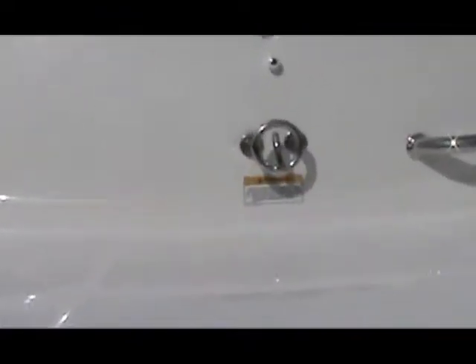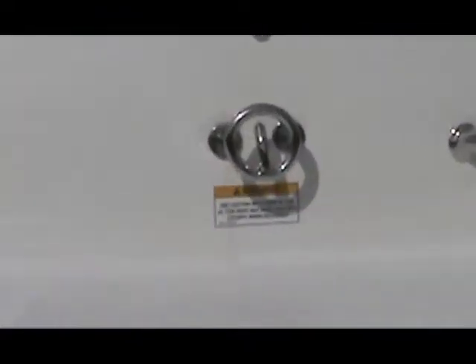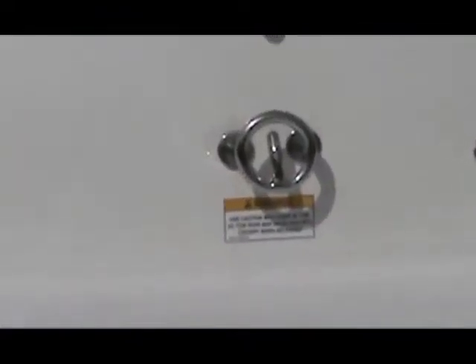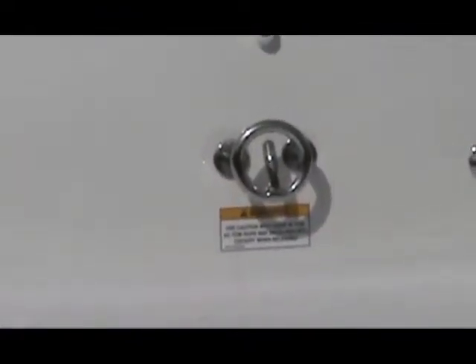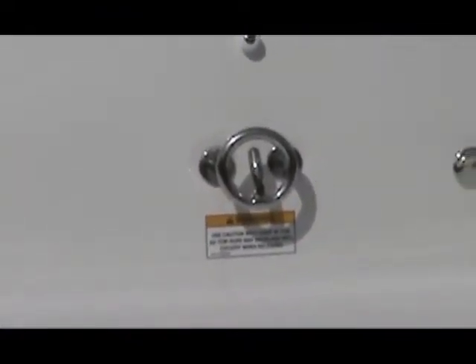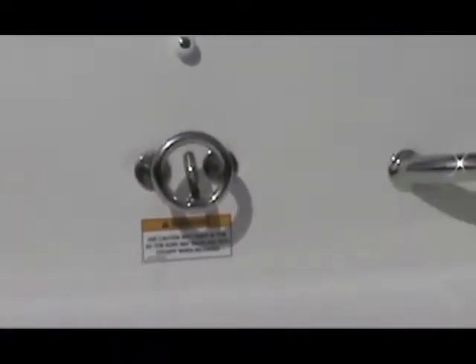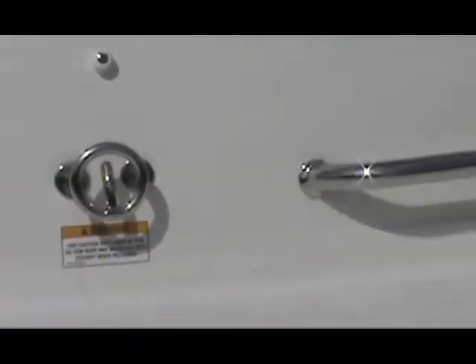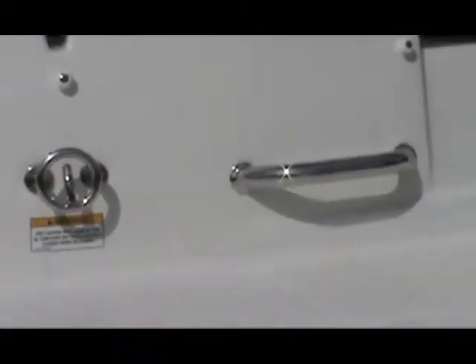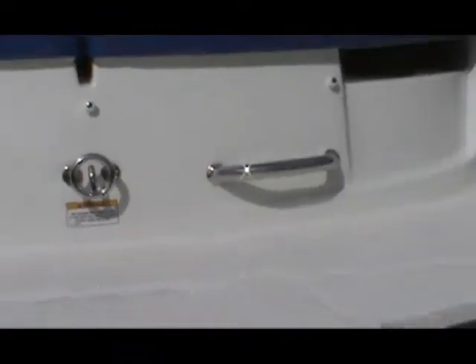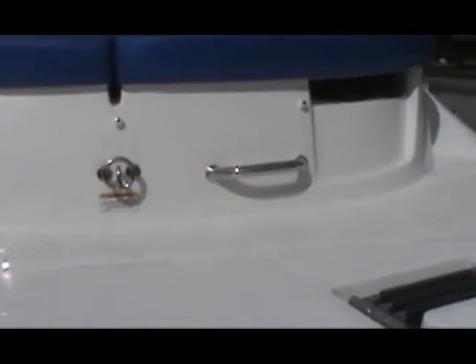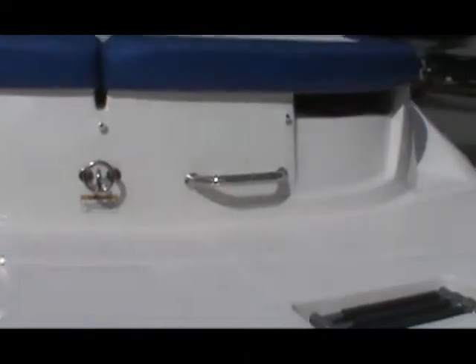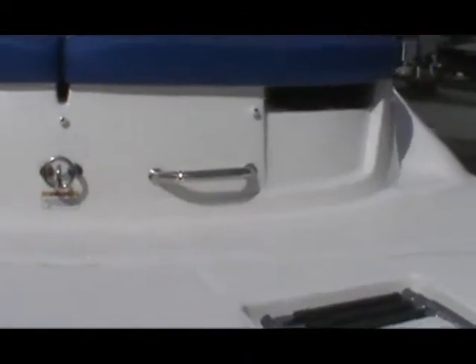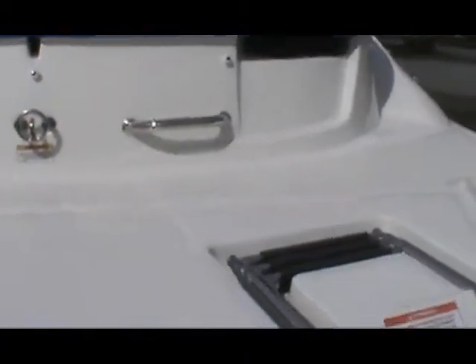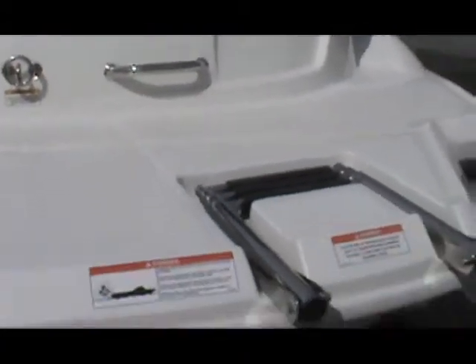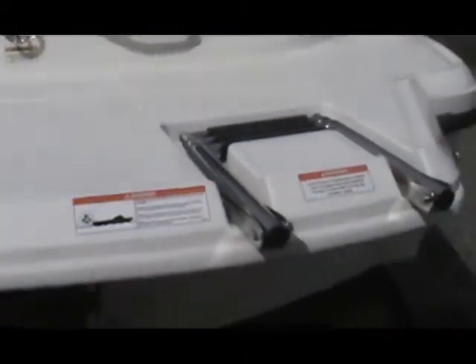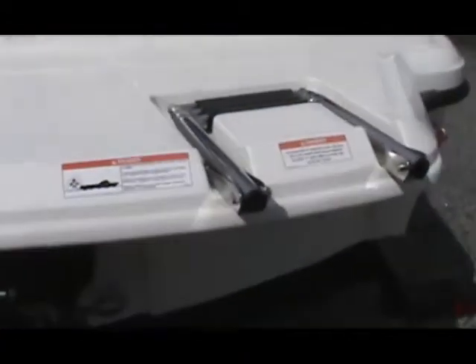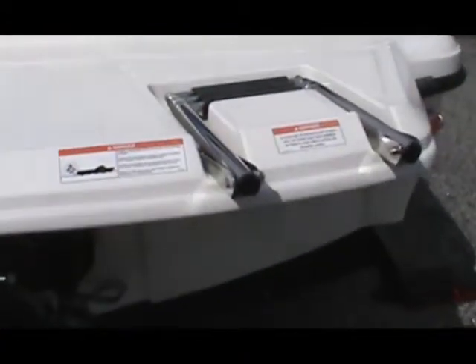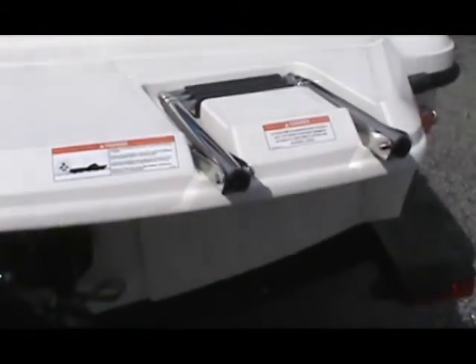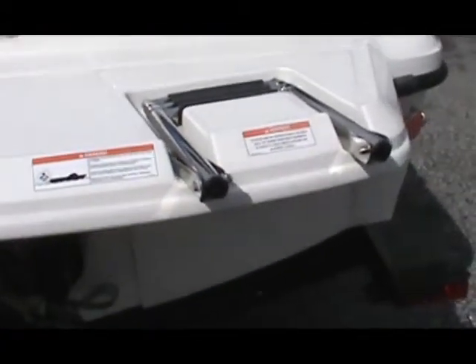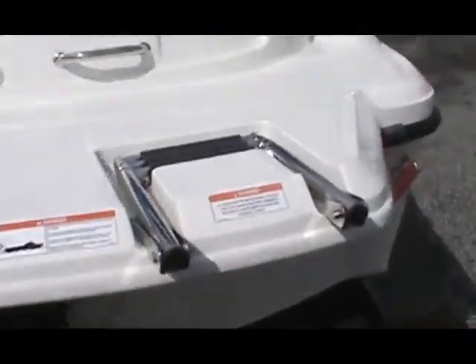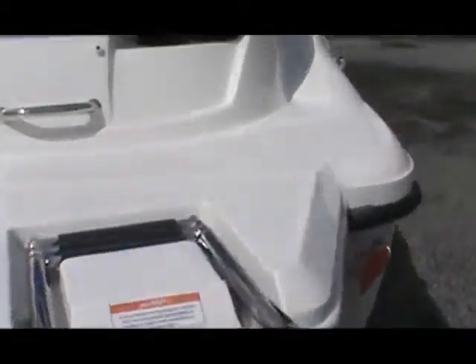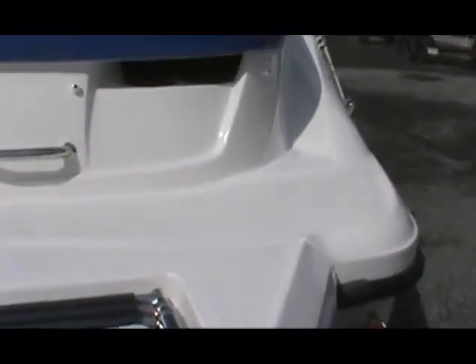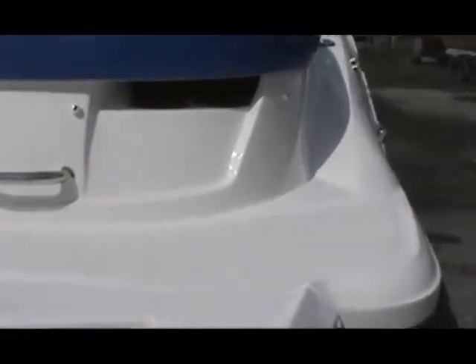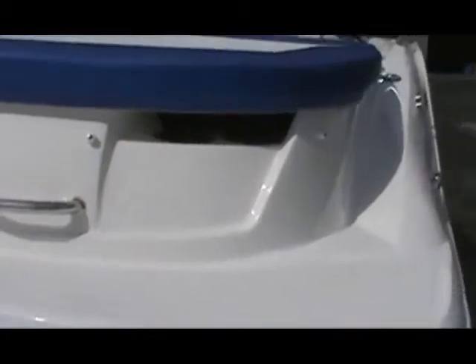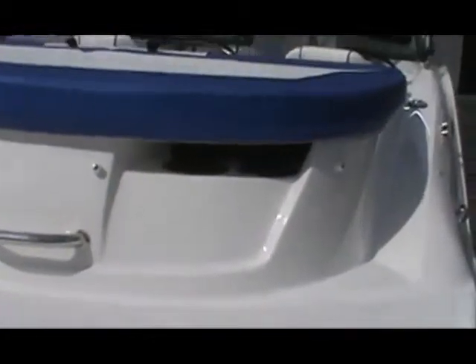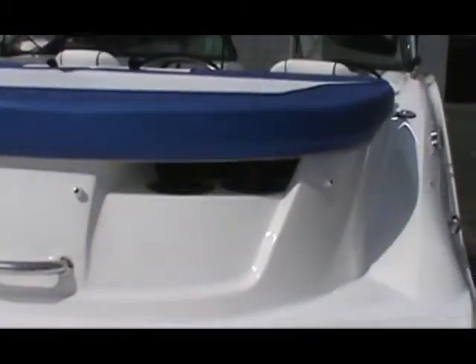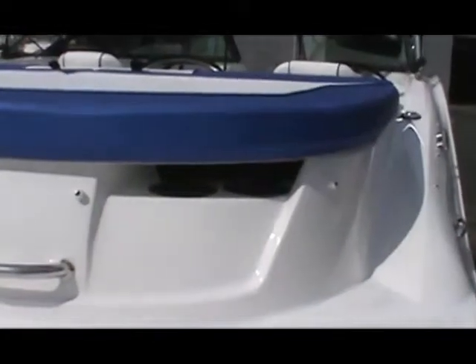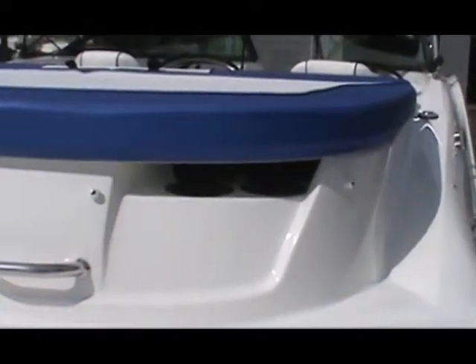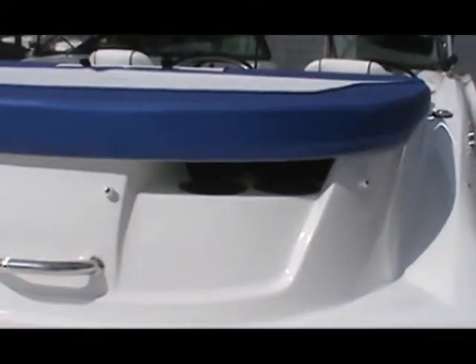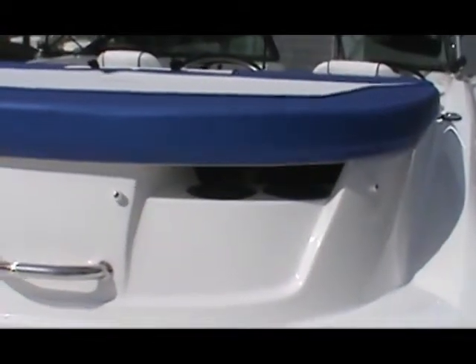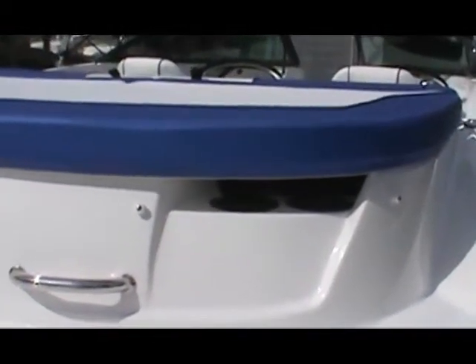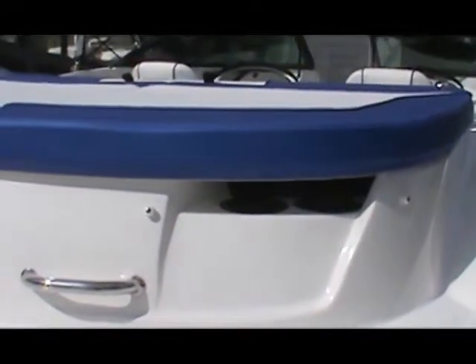There's a ski tow built right into the transom, and a grab handle that works with the swim ladder. You can see the vents for the bilge under the aft hatch.